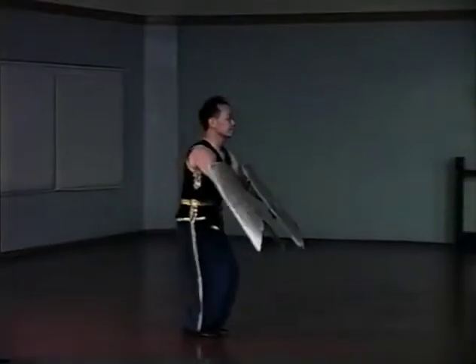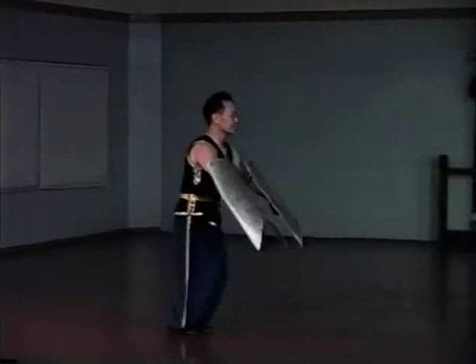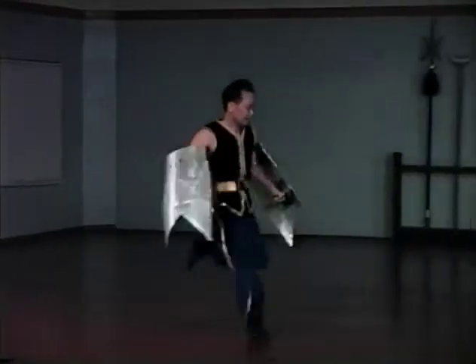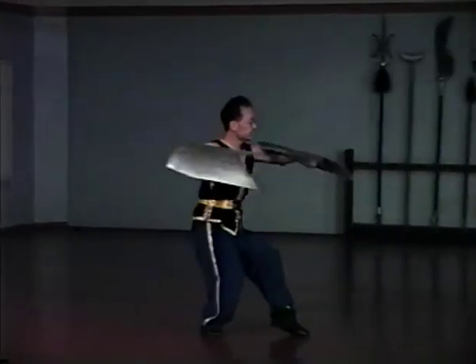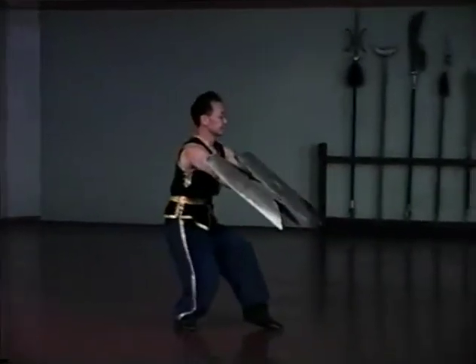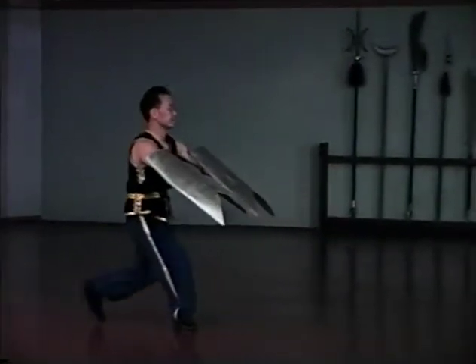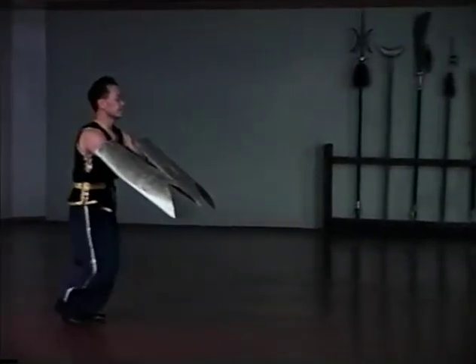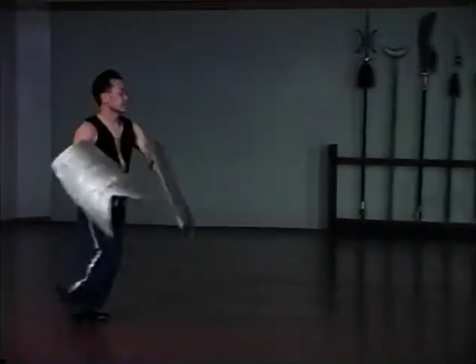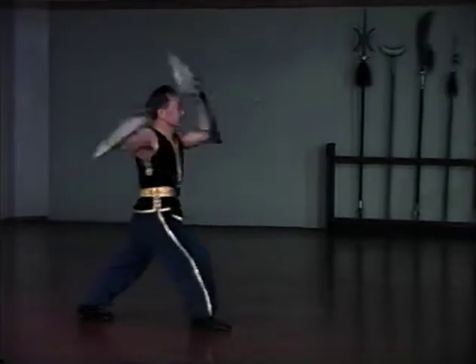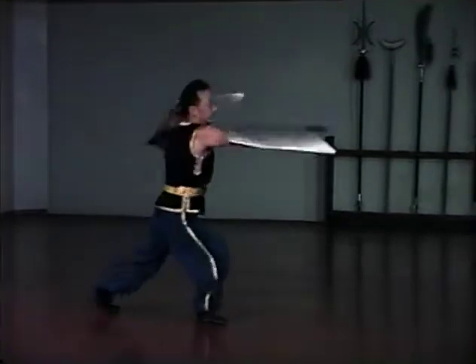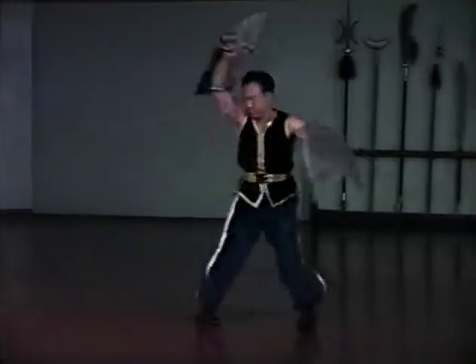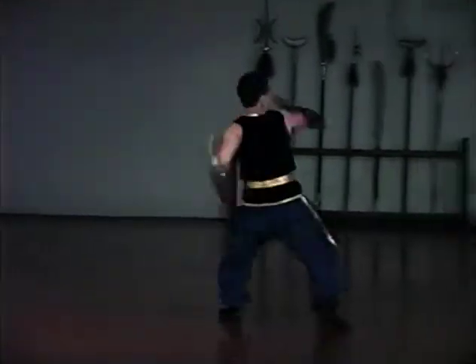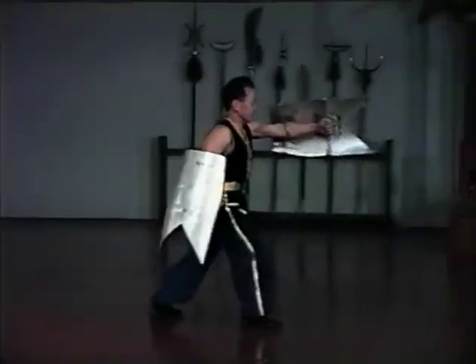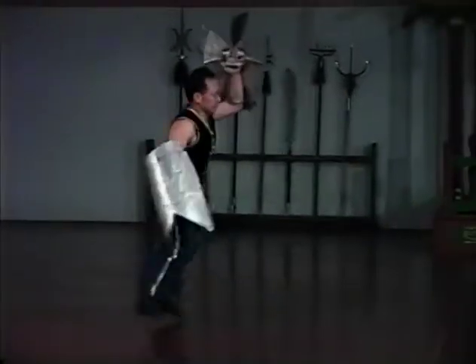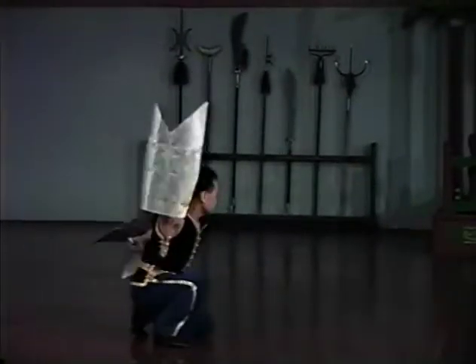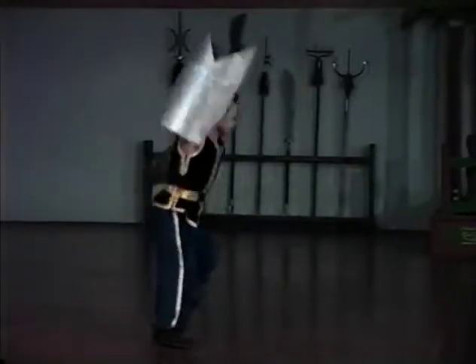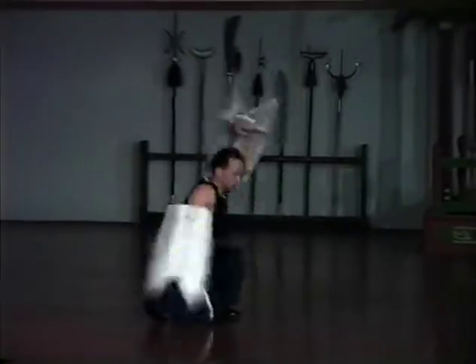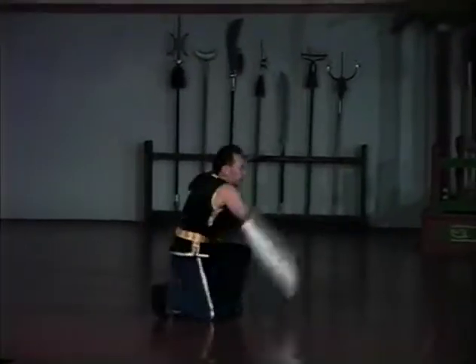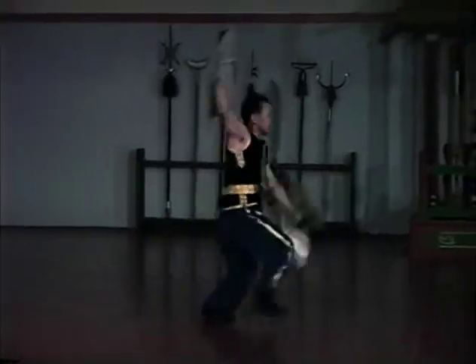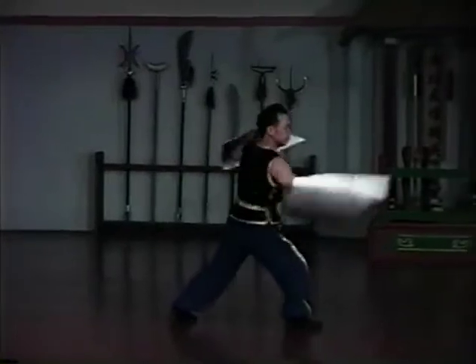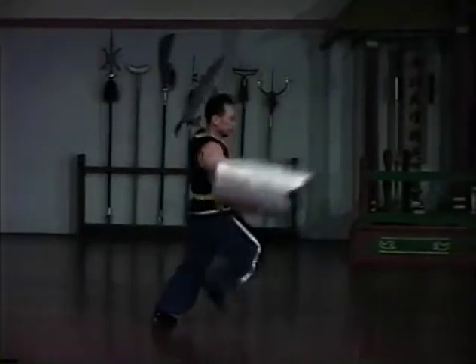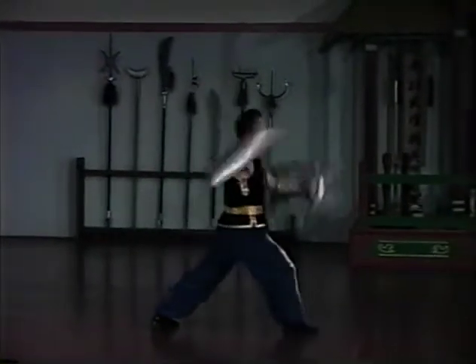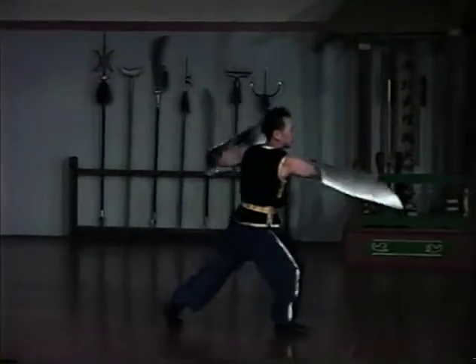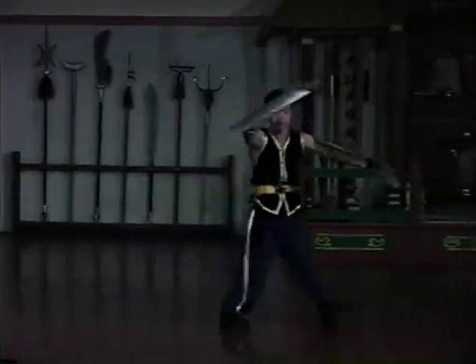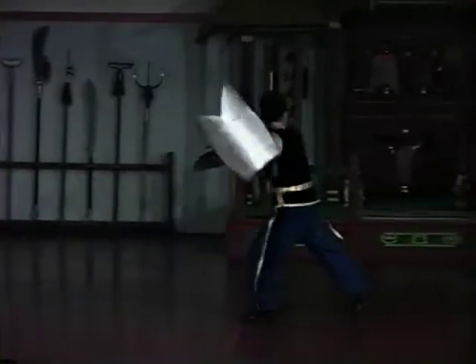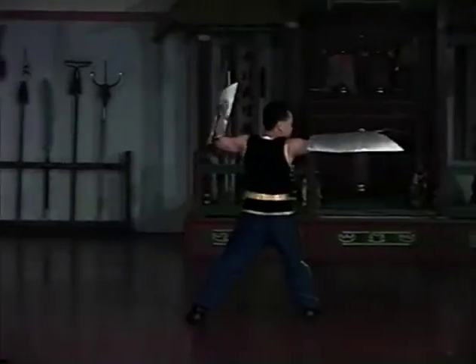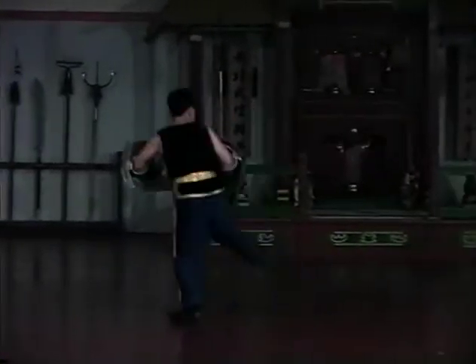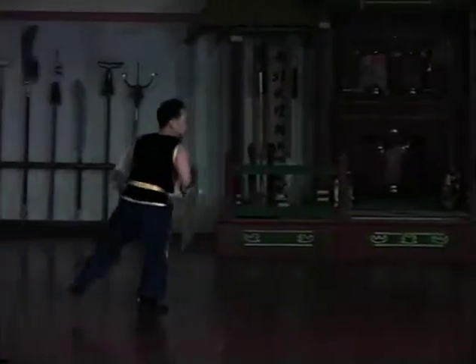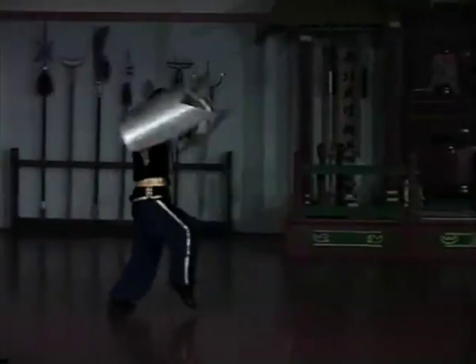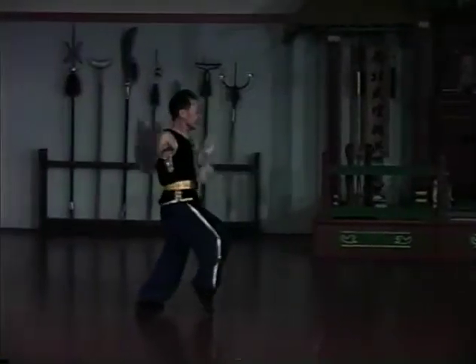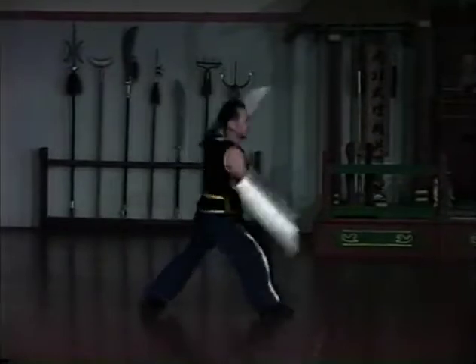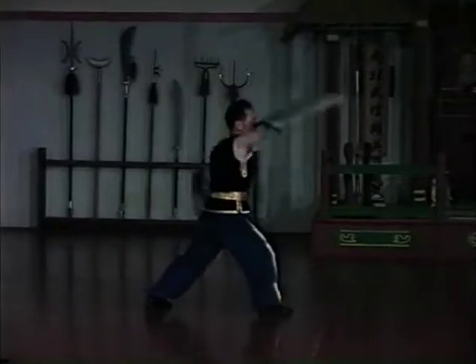The Tigerhead shields are a unique variation of a universal weapon. While most shields are paired with a sword, two of these shields are used together and both shields are edged. This makes the Tigerhead shield both a weapon of defense and offense.